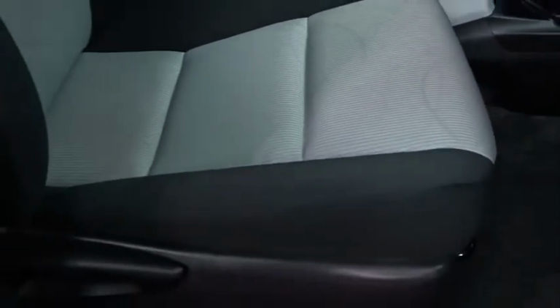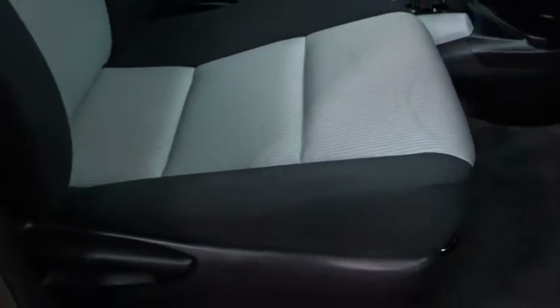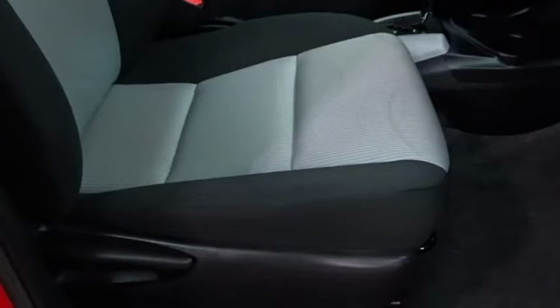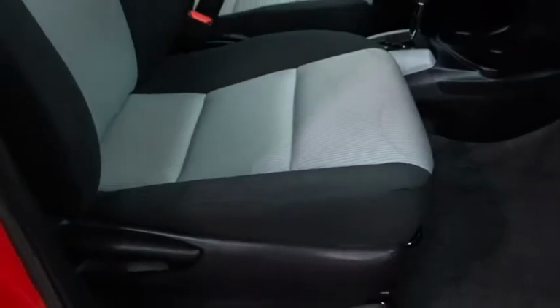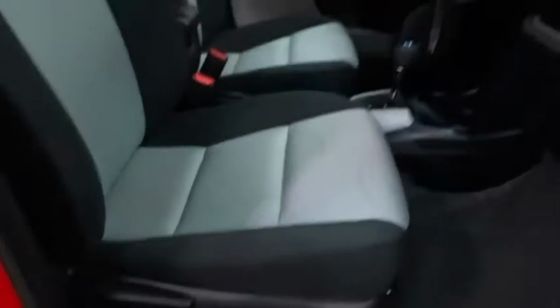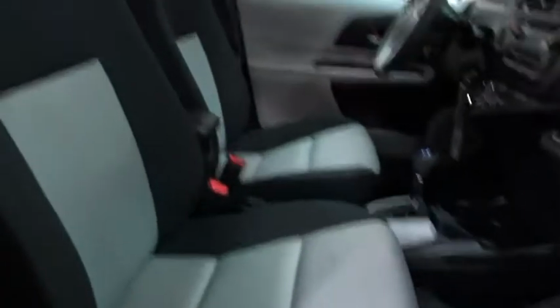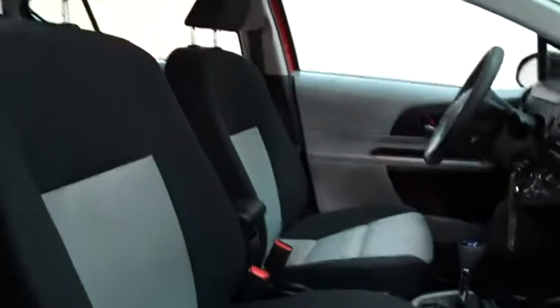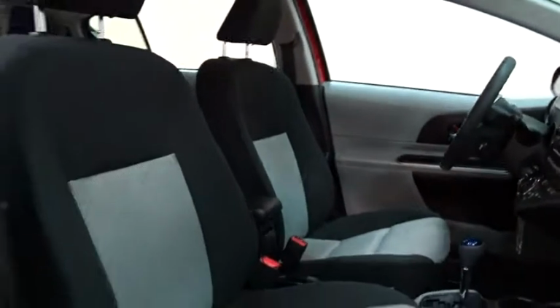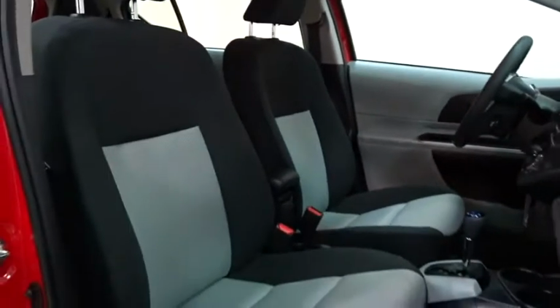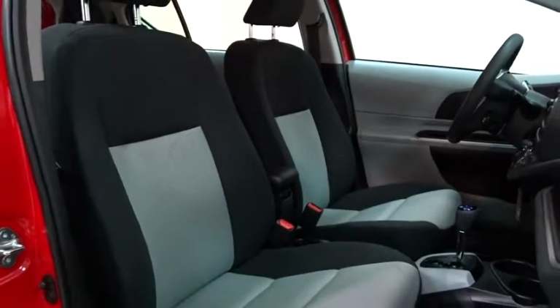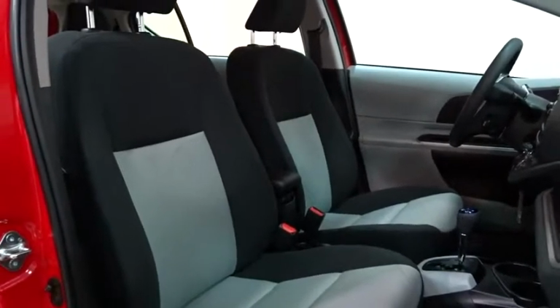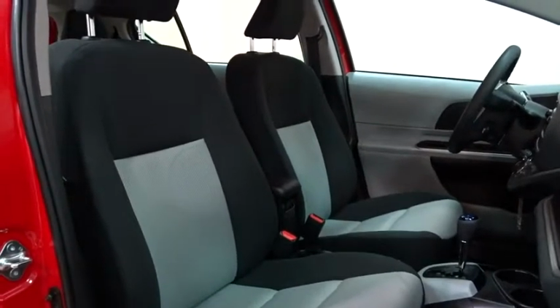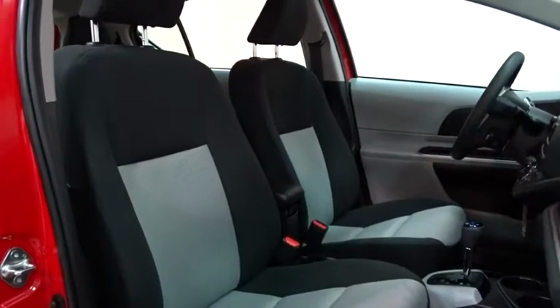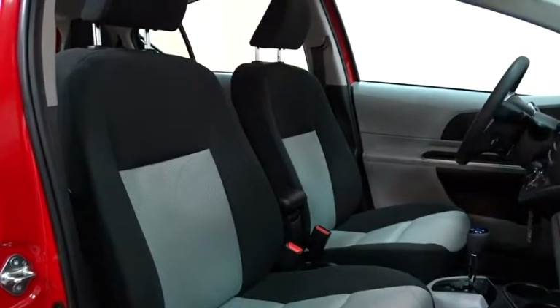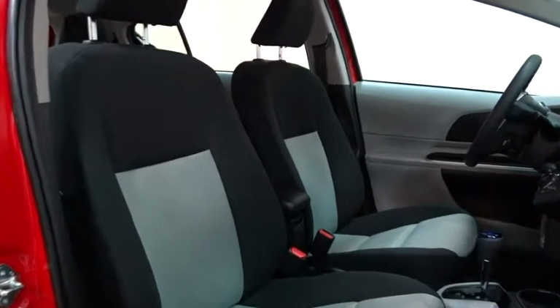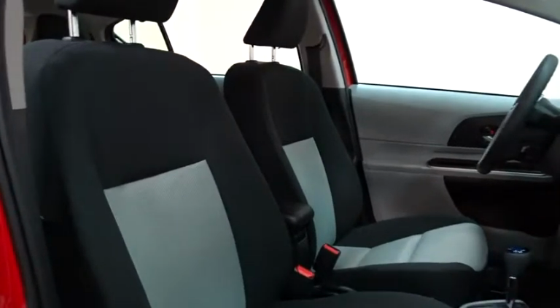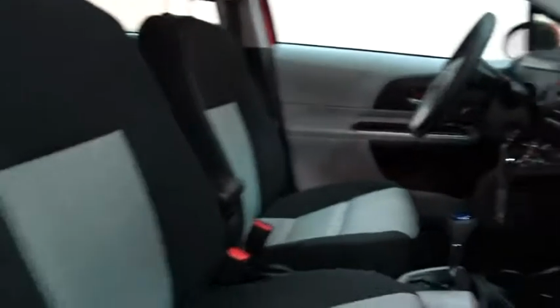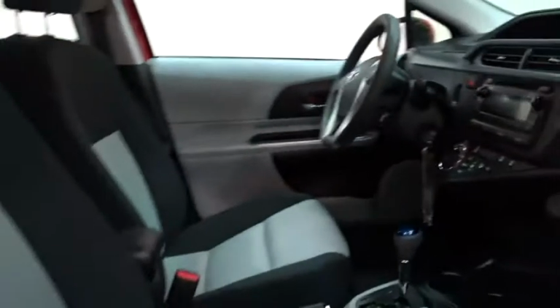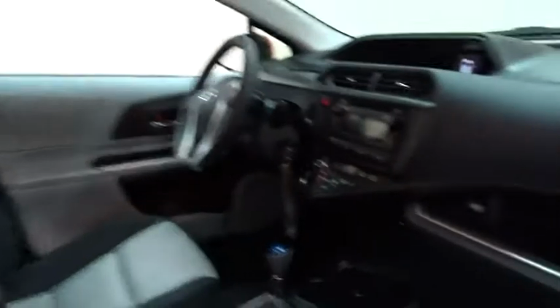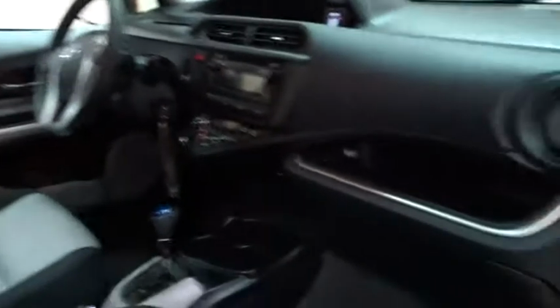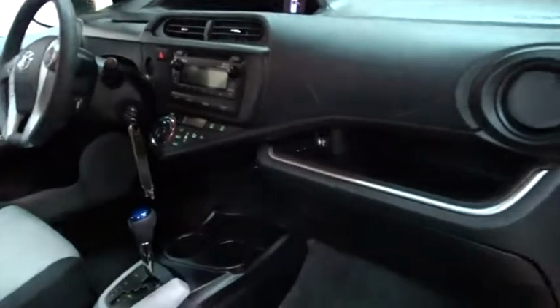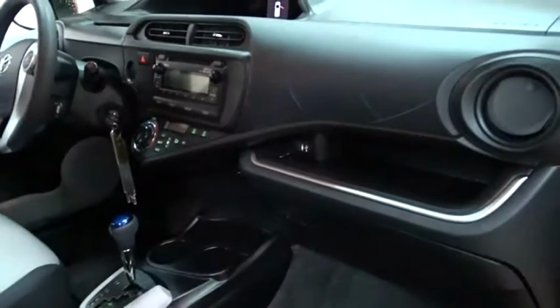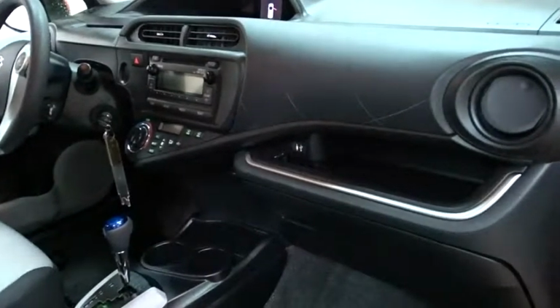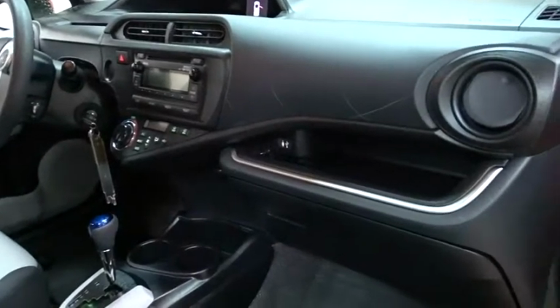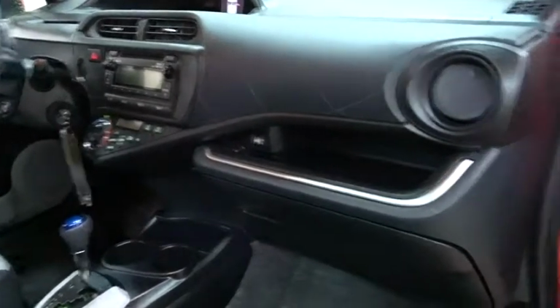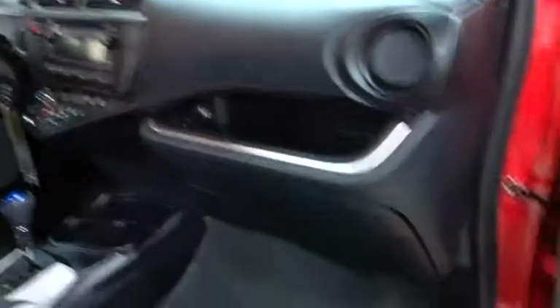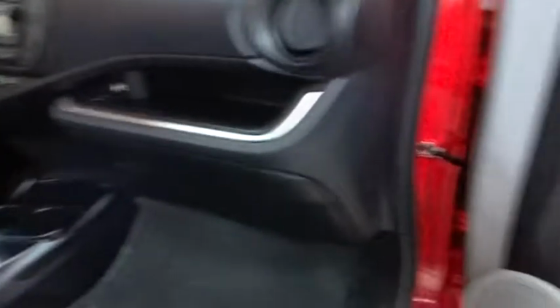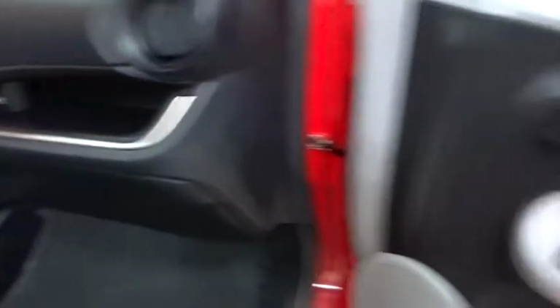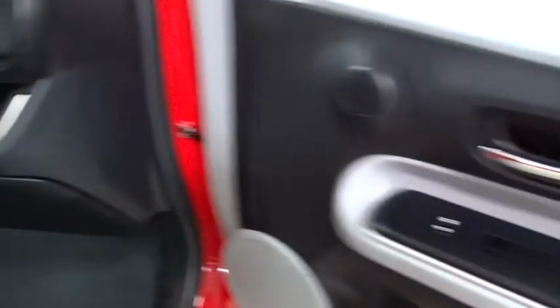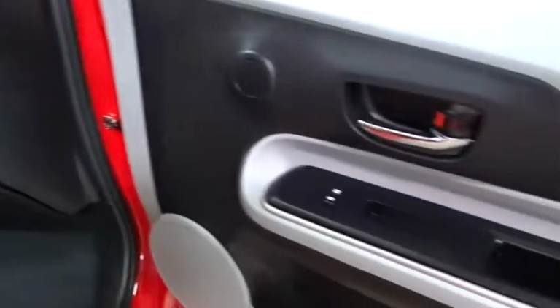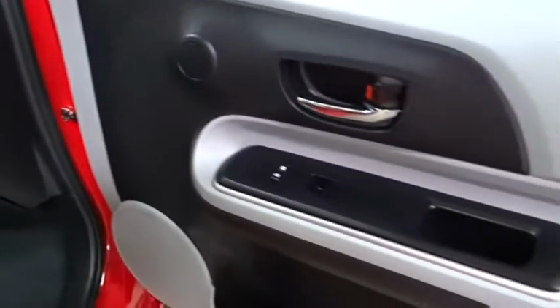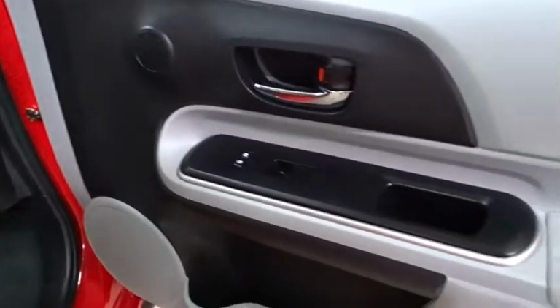Rear defrost, front wheel drive, CD player, child safety locks, power door locks, MP3 player, power windows, bucket seats, trip computer.